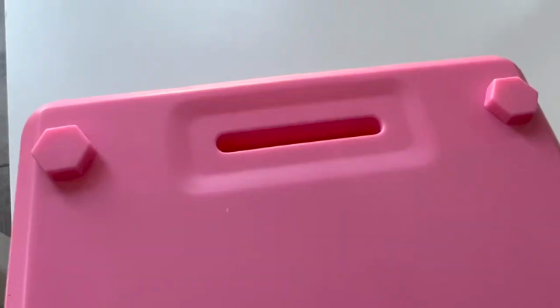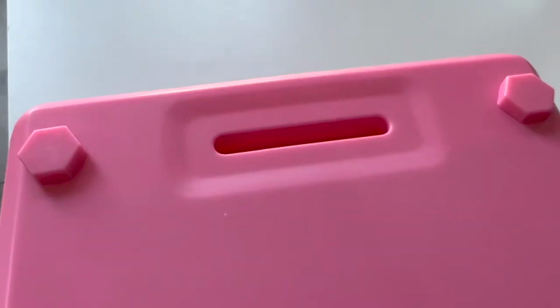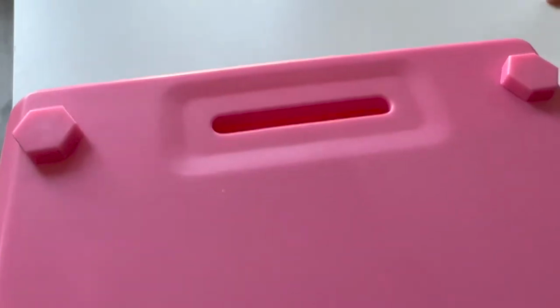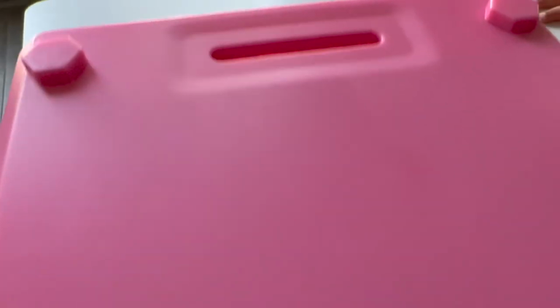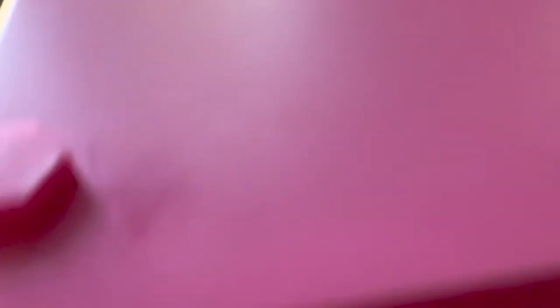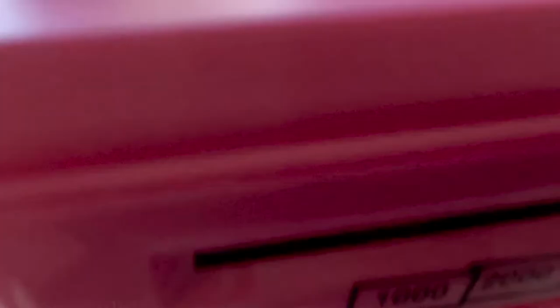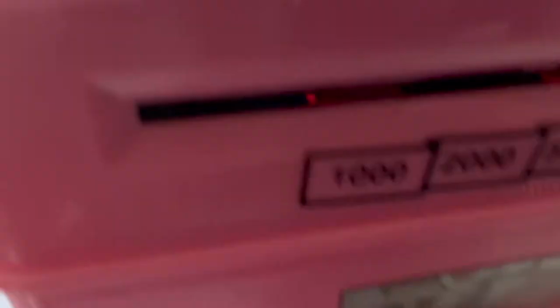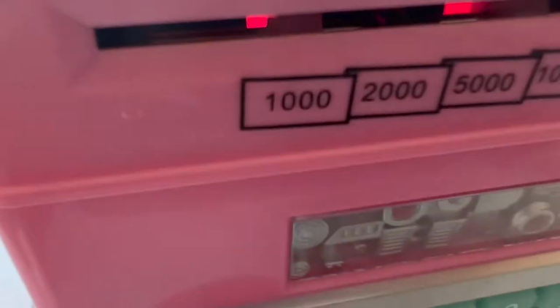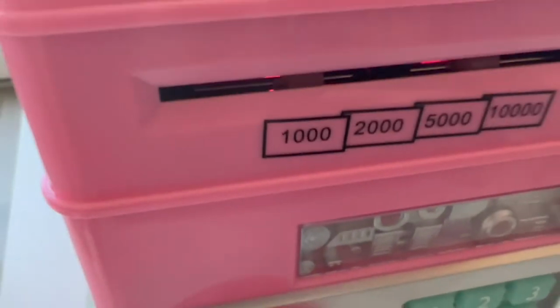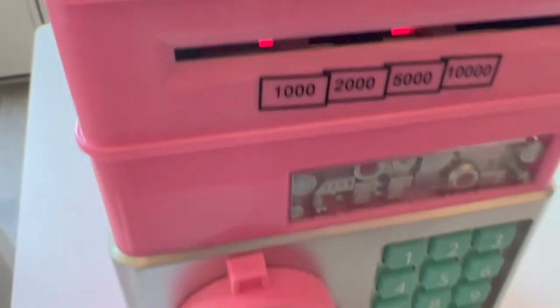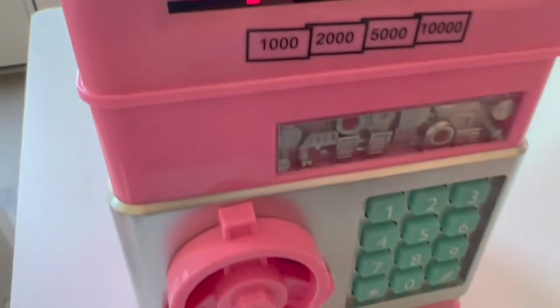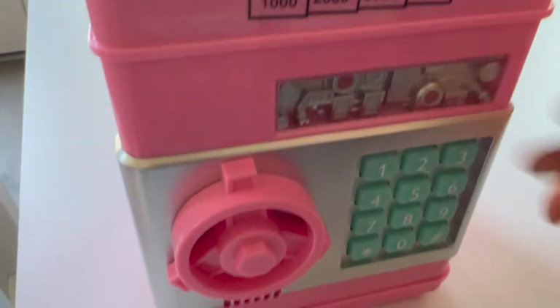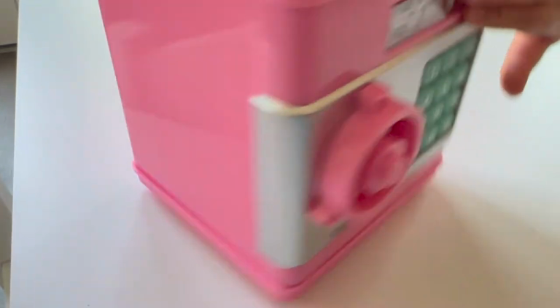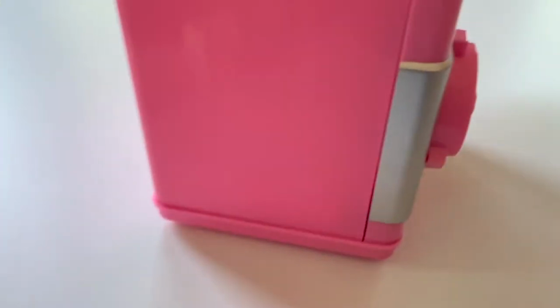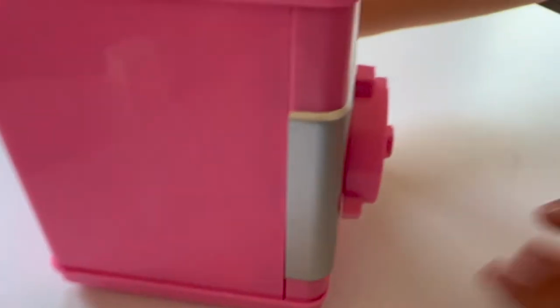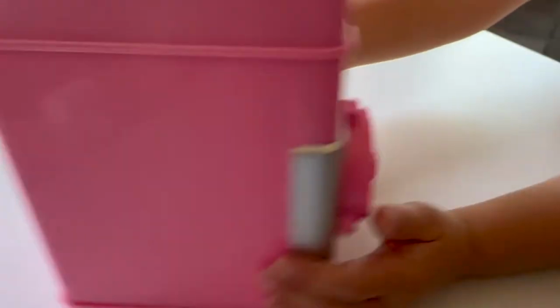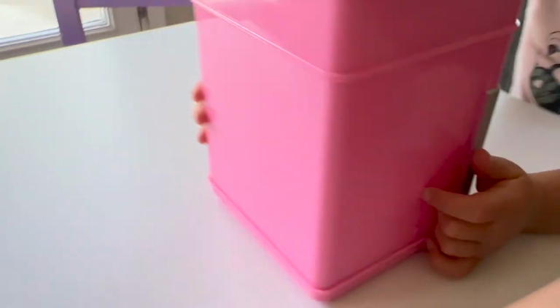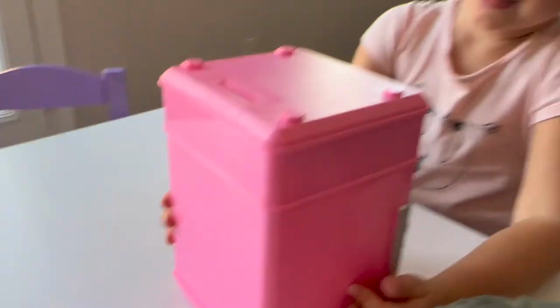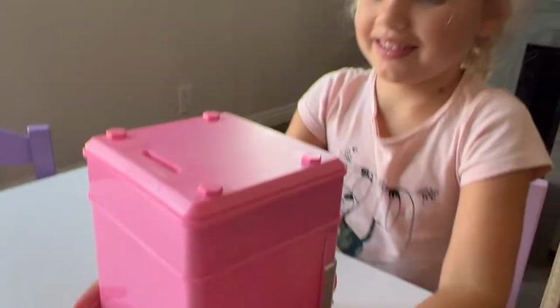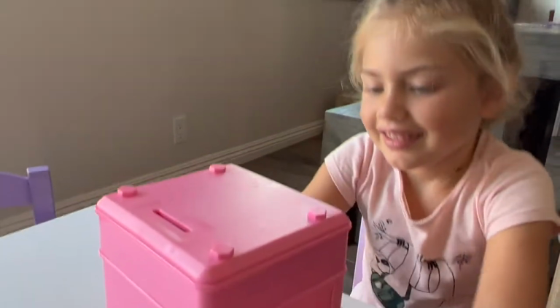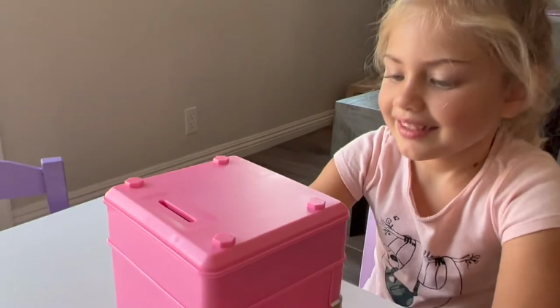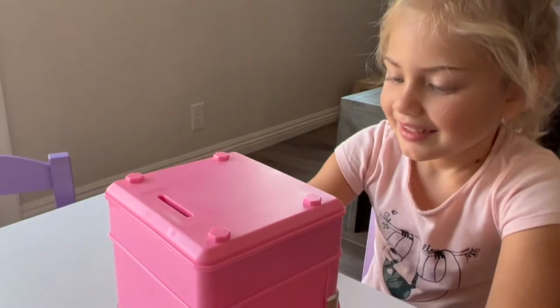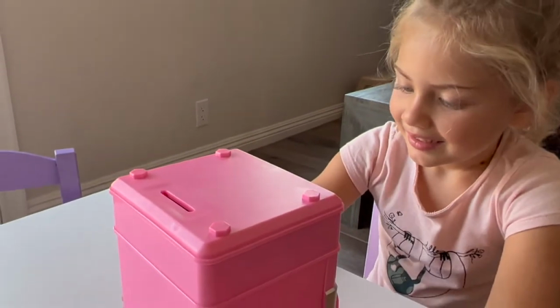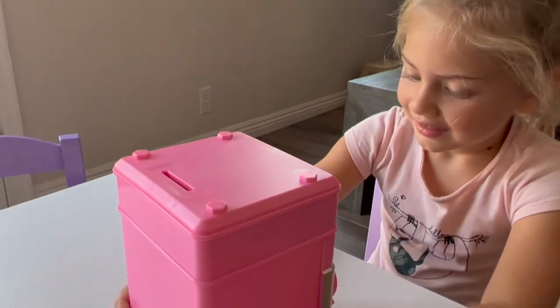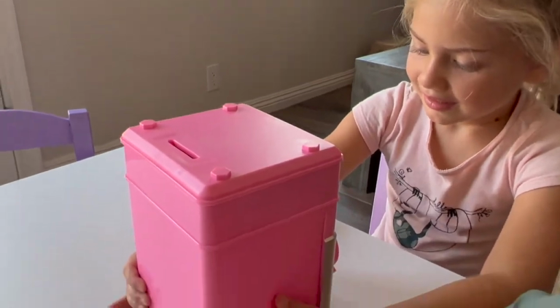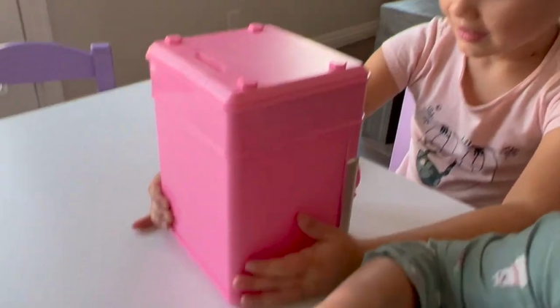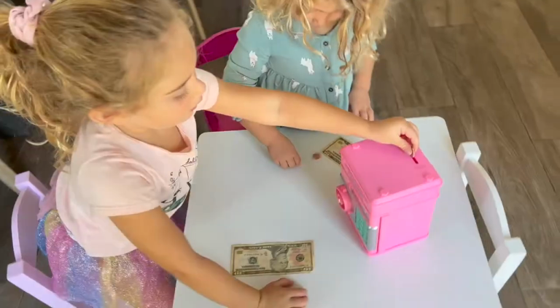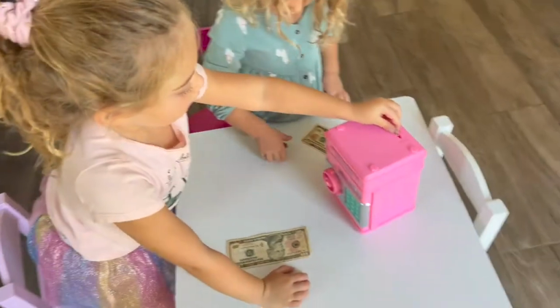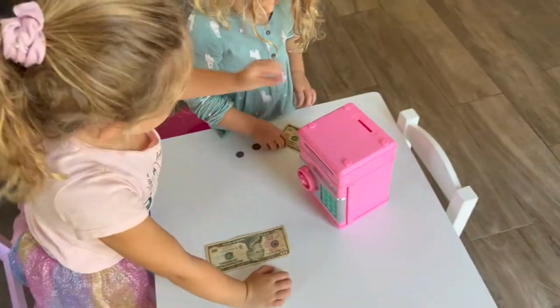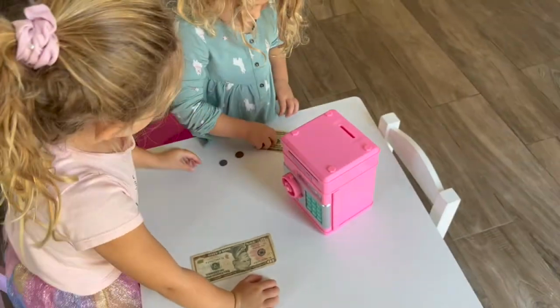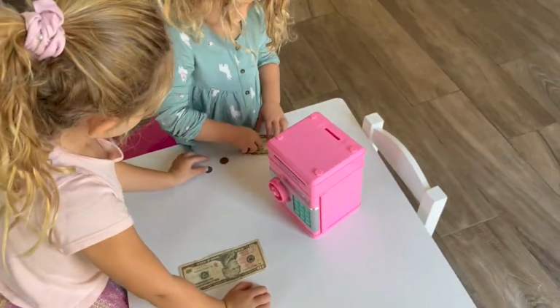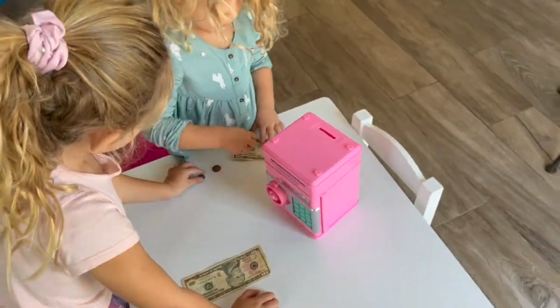That's the coin slot, that's for the bills, and that's the code to open it. Here we go. Can you count the money?